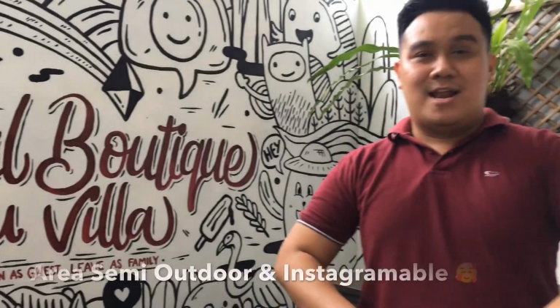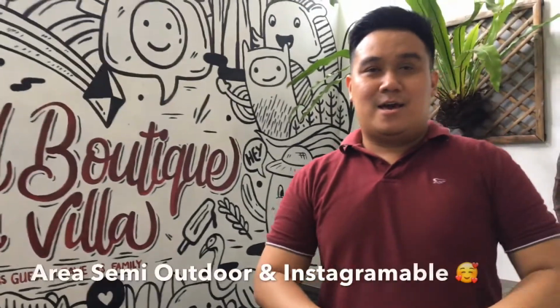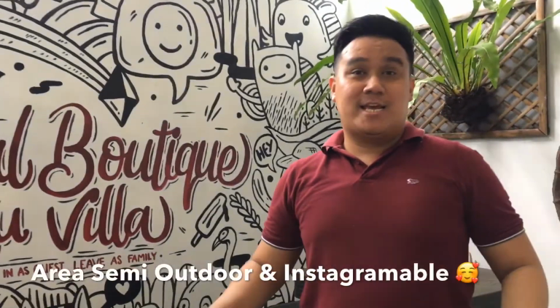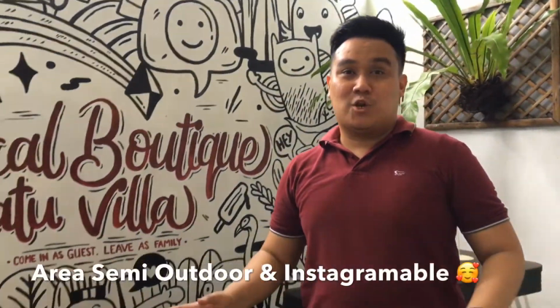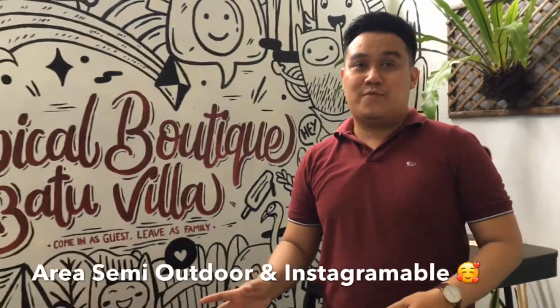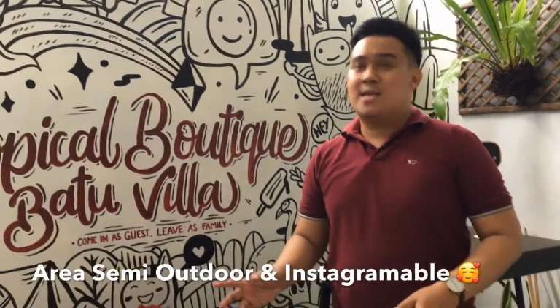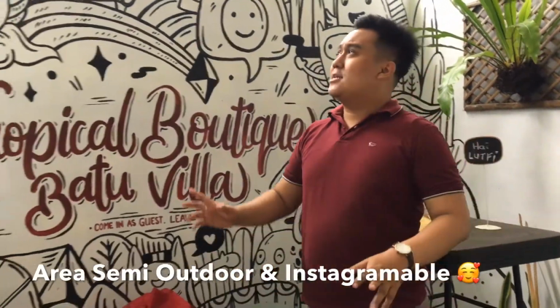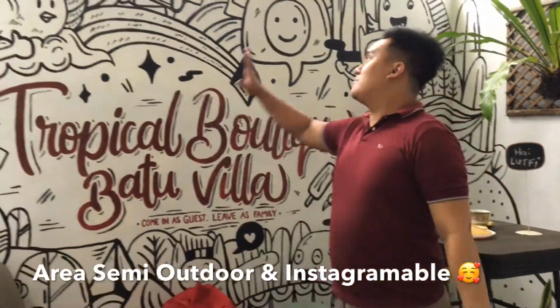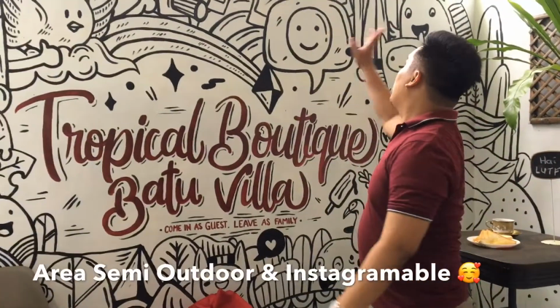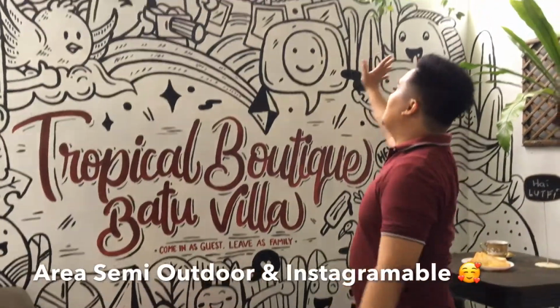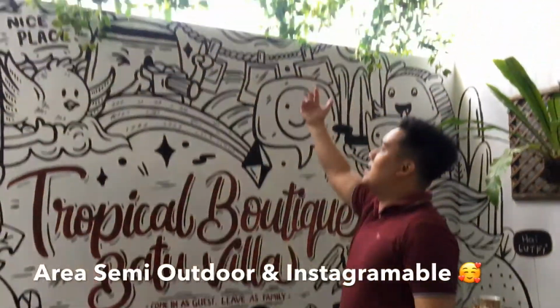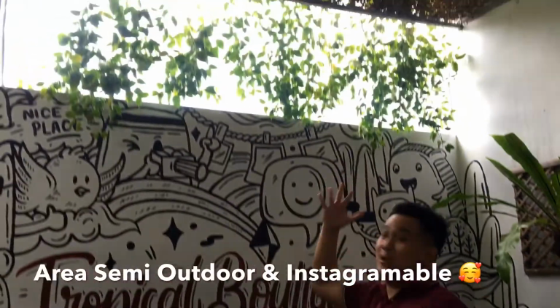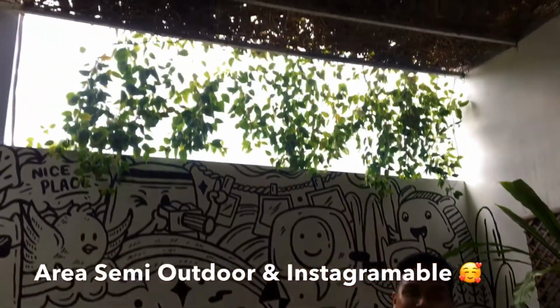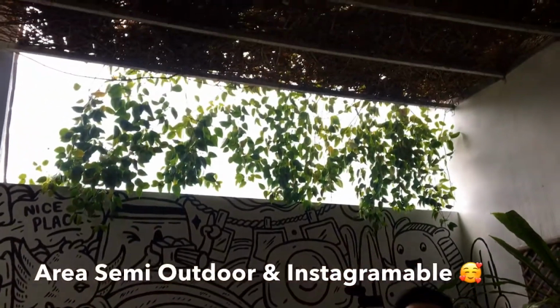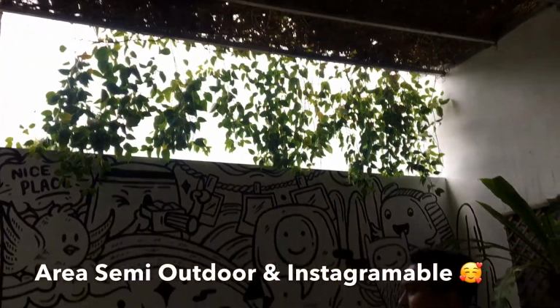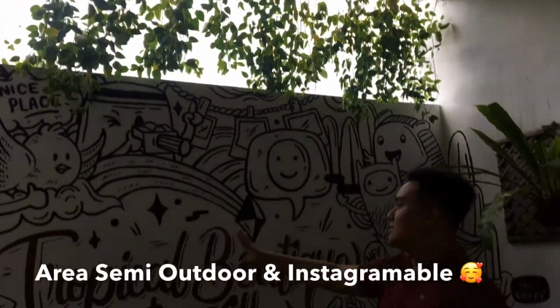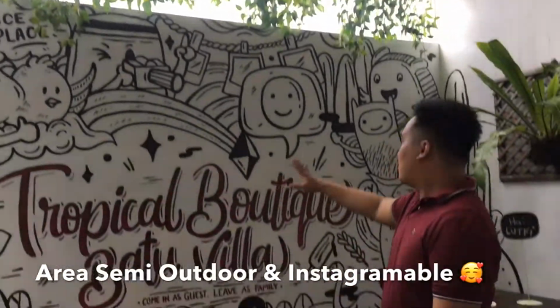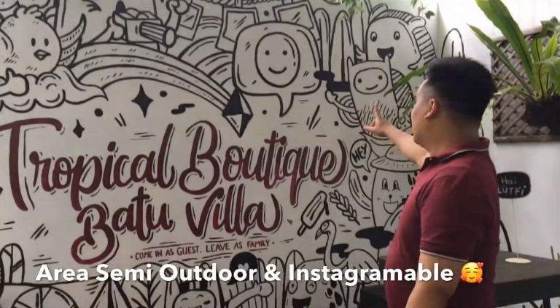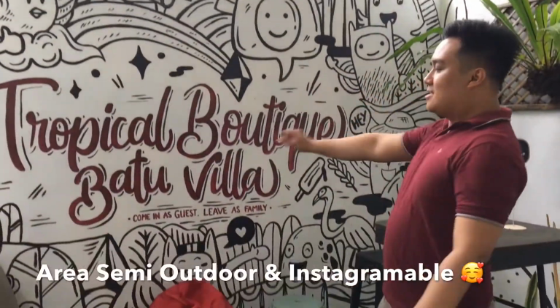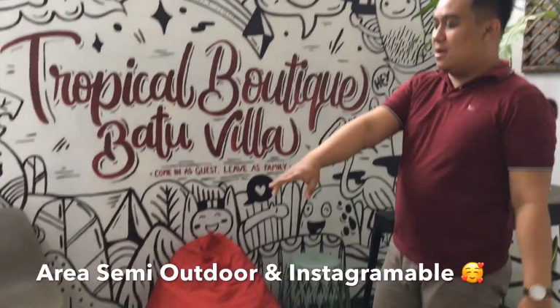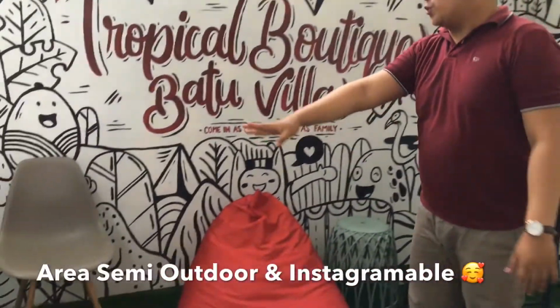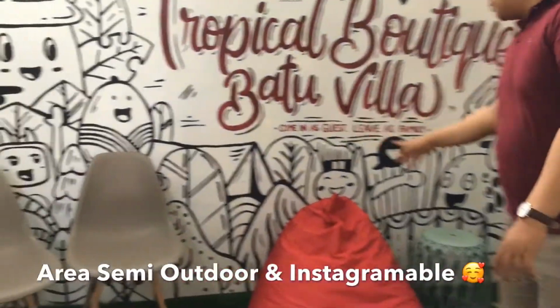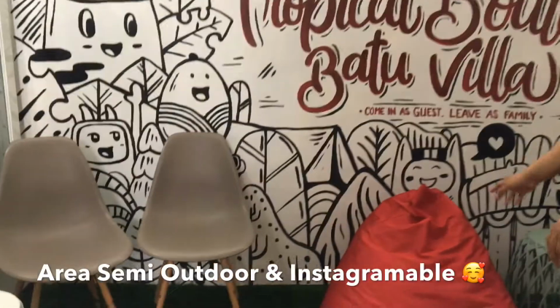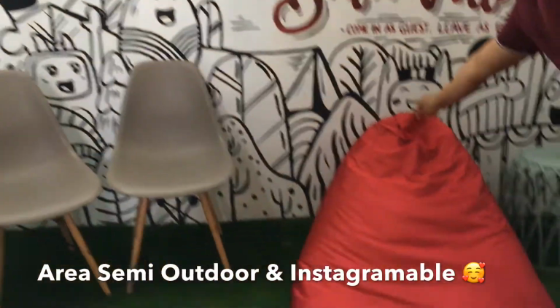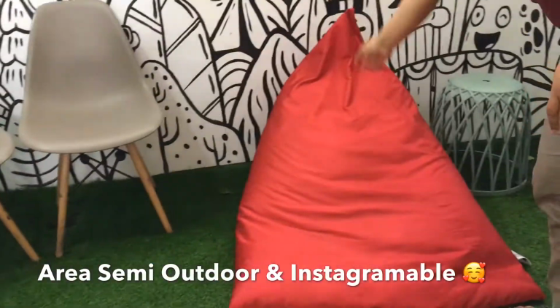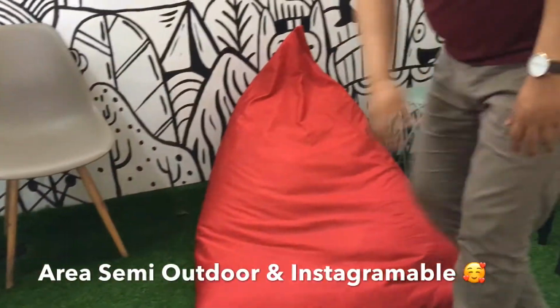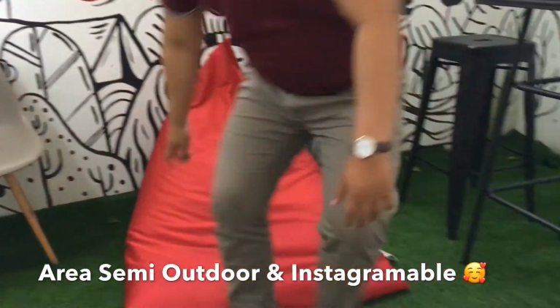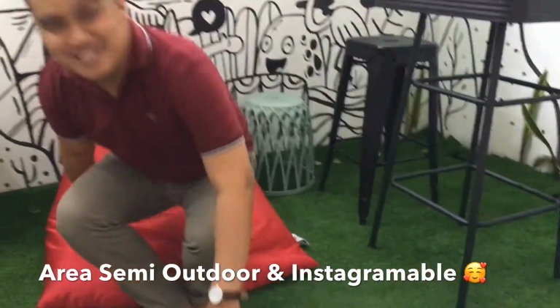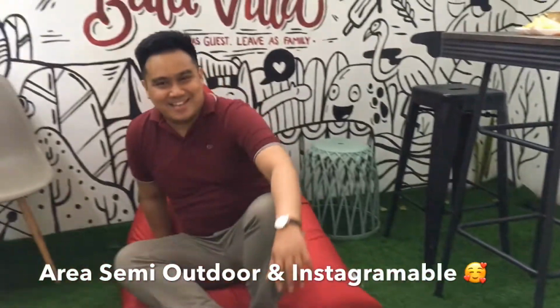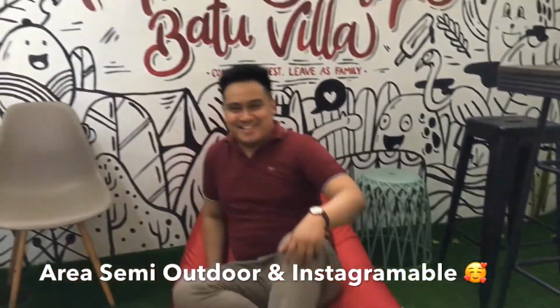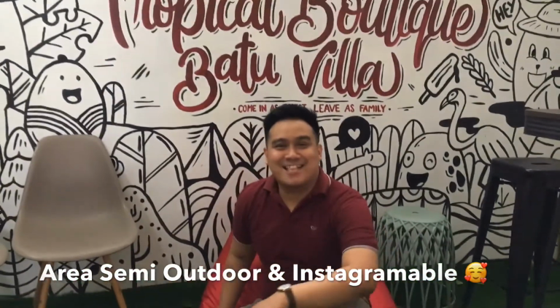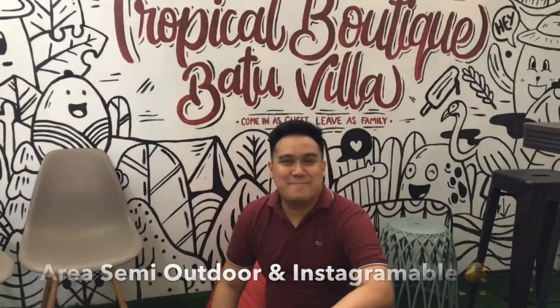Ini adalah ruang terakhir dari Tropical Batu Villa. Ruangannya semi outdoor, jadi ada udara-udara masuk di sini. Ada kursi-kursi di sini. Kalian bisa duduk di sini santai-santai banget.